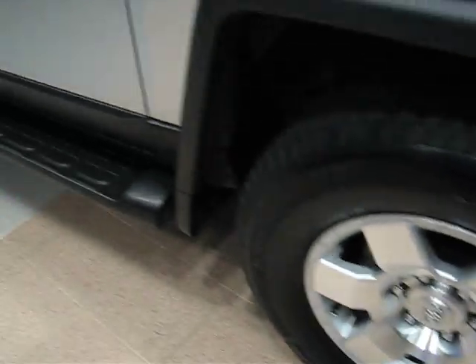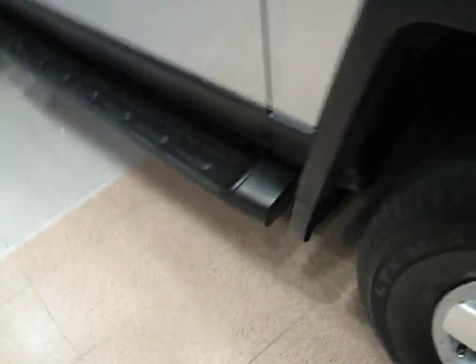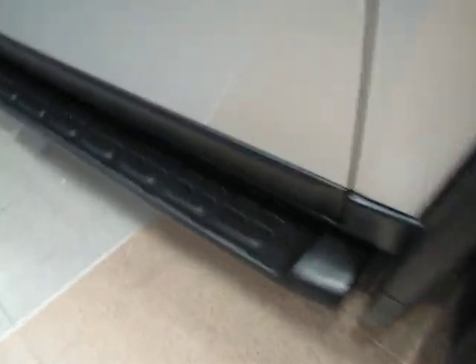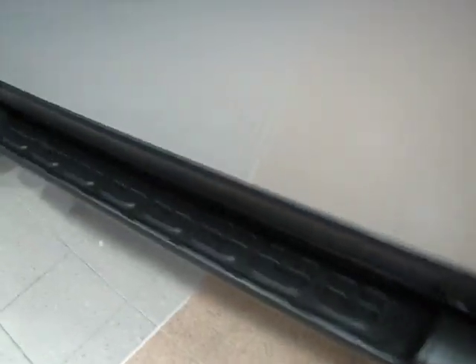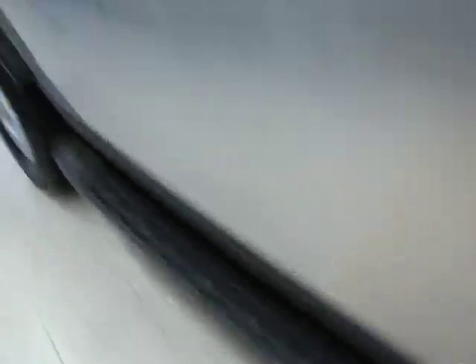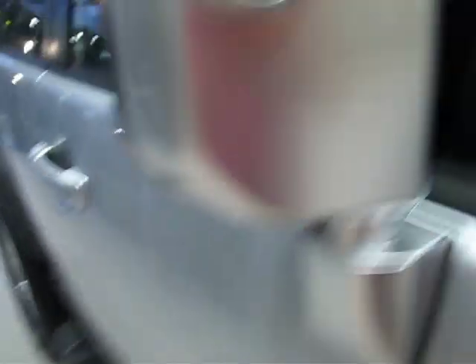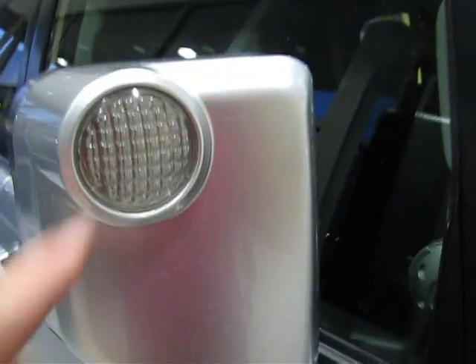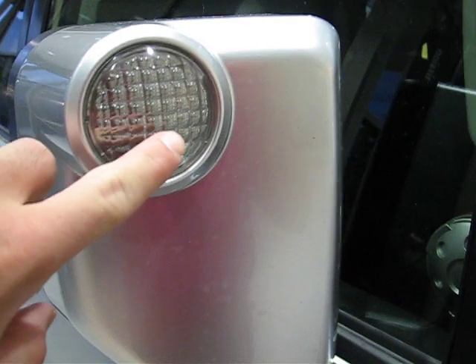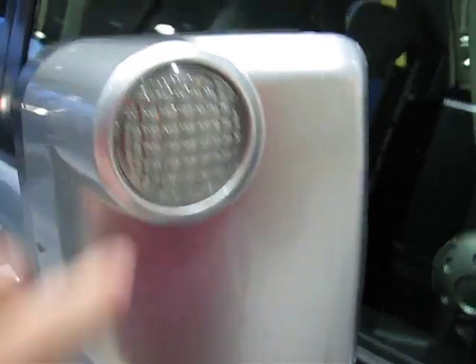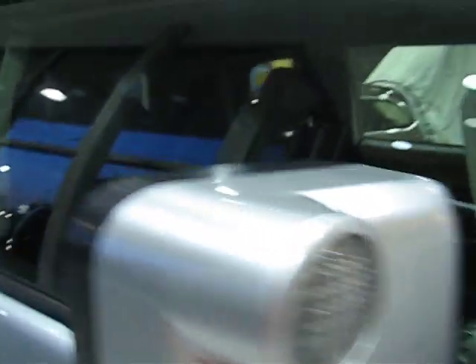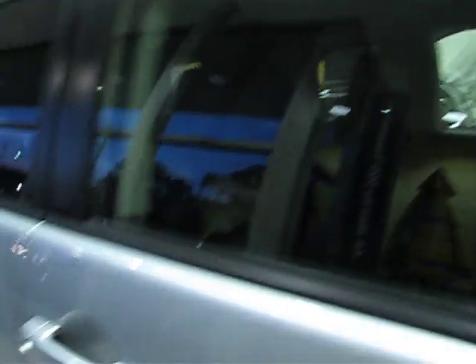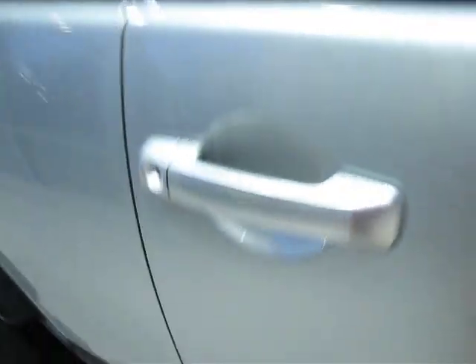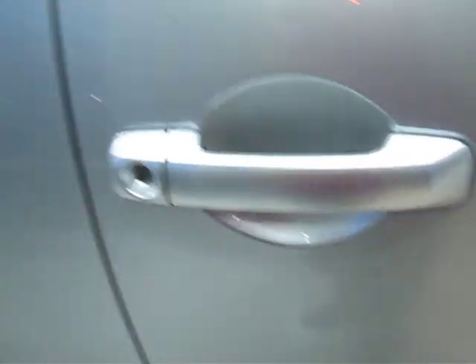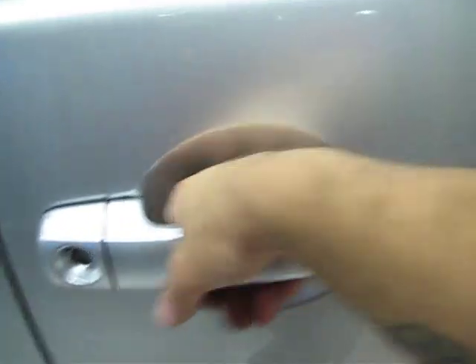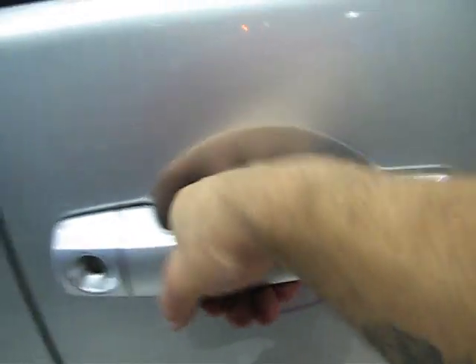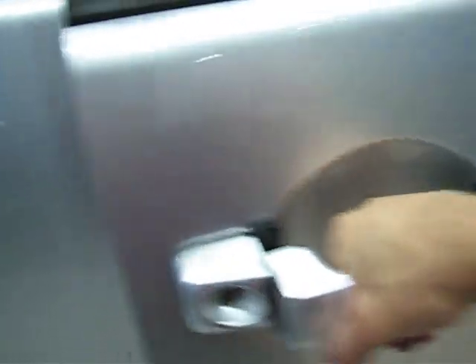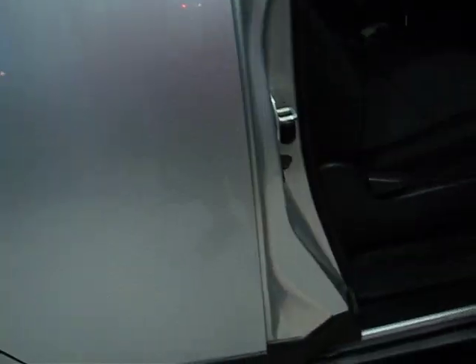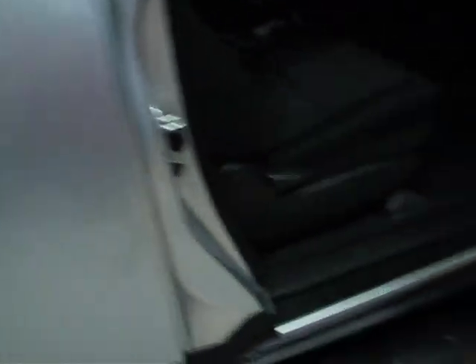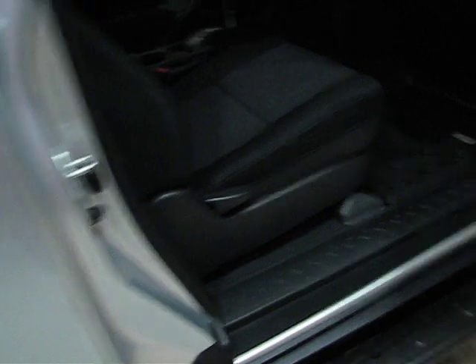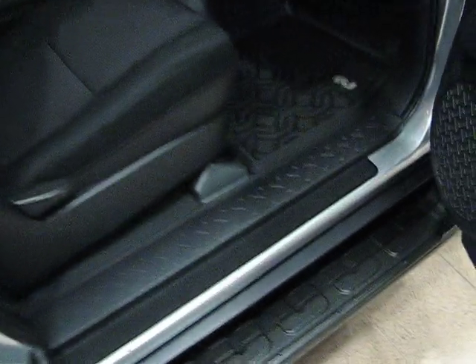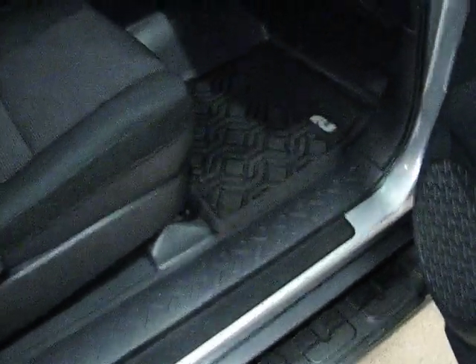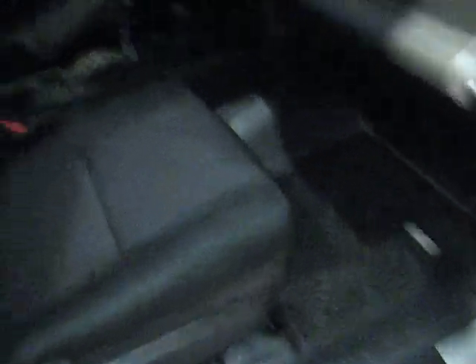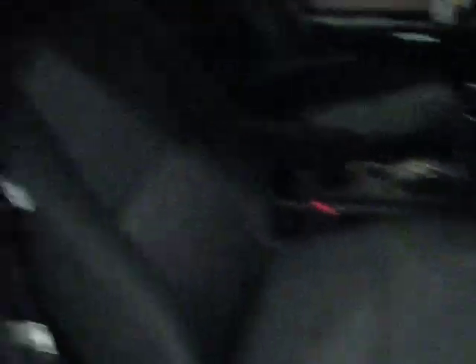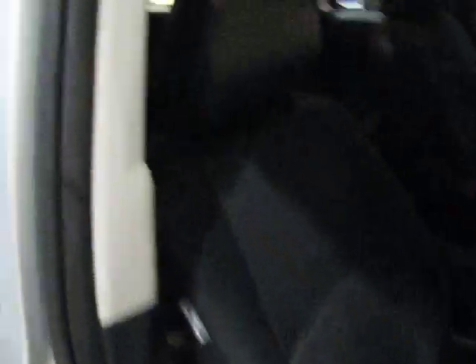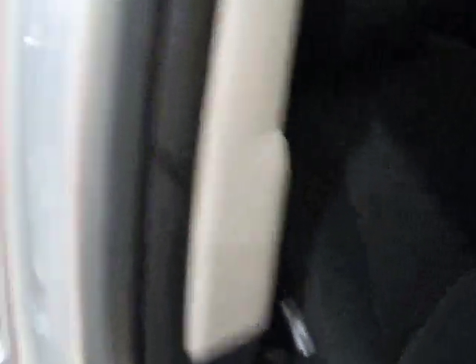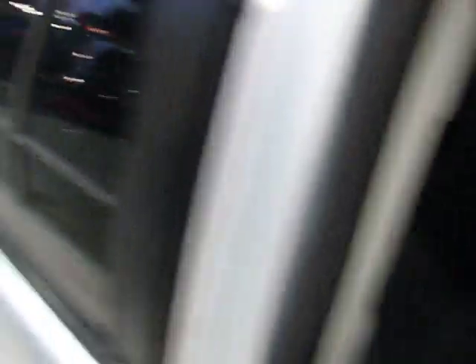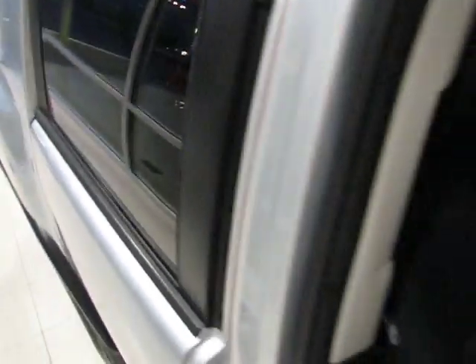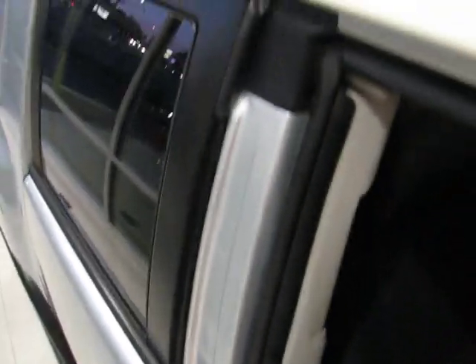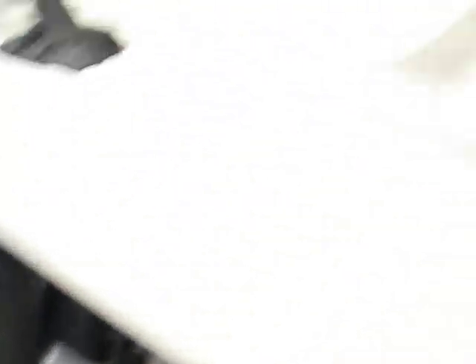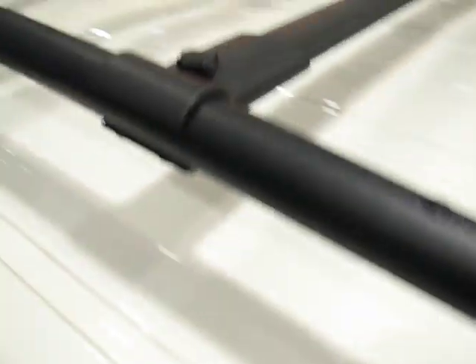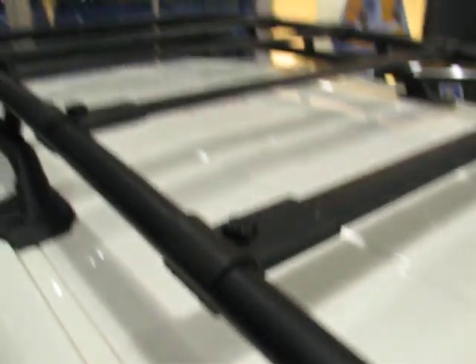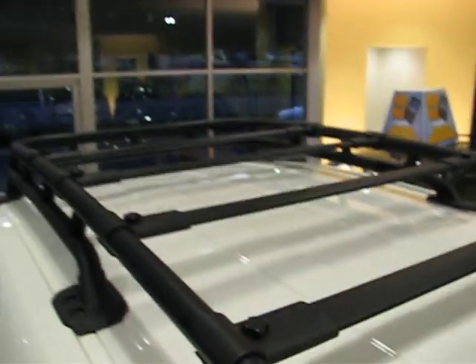It's got running boards on the side, with little running lights in there. Rugged door handles — this thing really is an off-road machine. I need to open the door, climb up, and show you this roof rack.